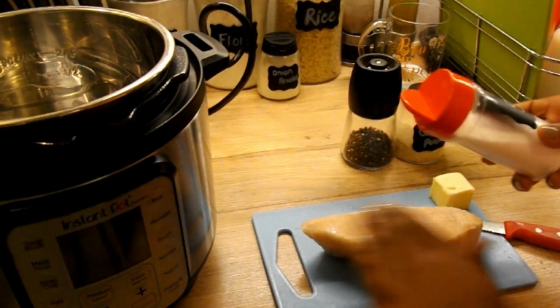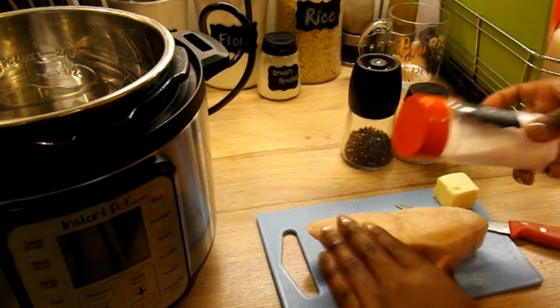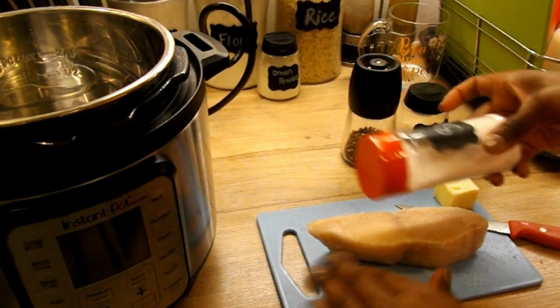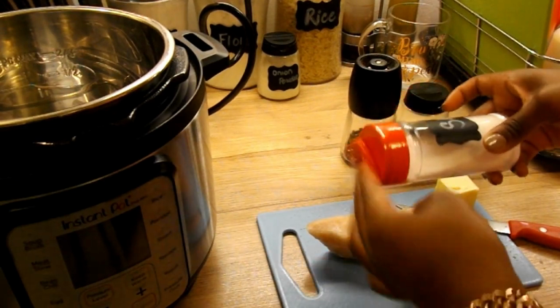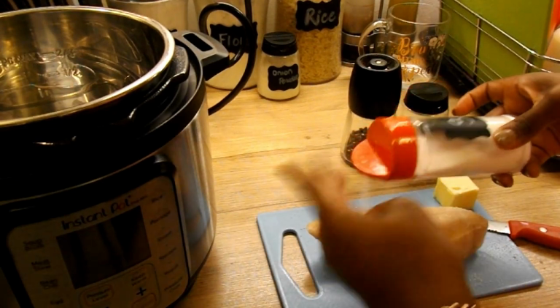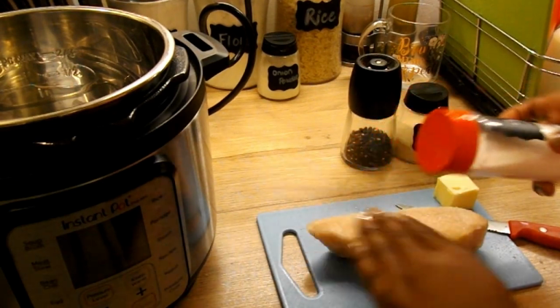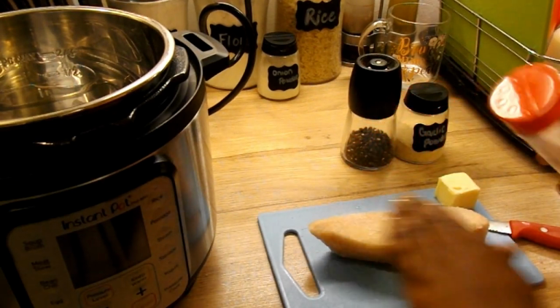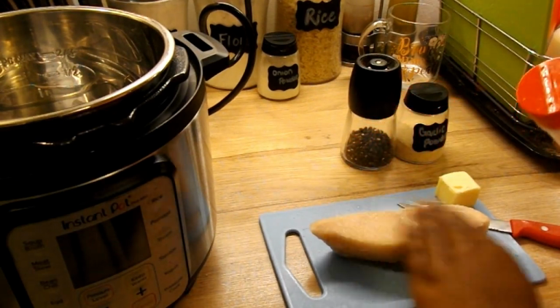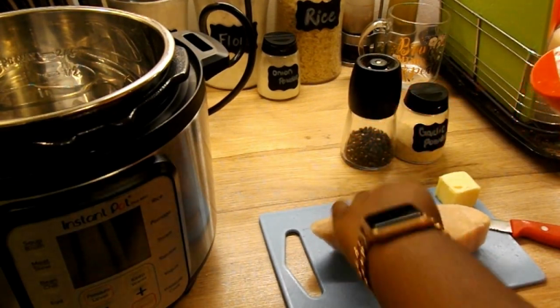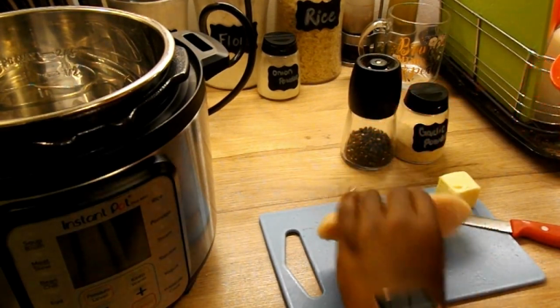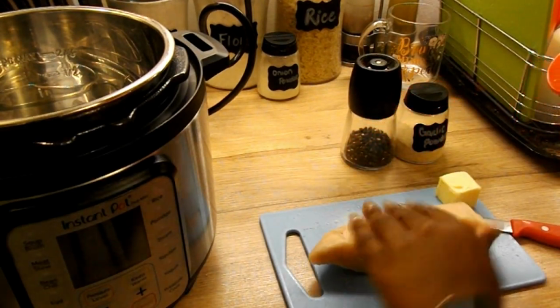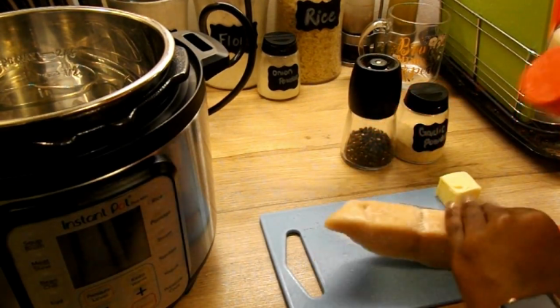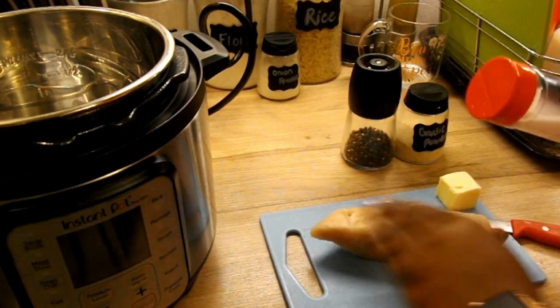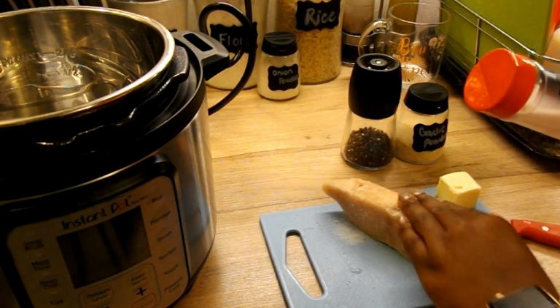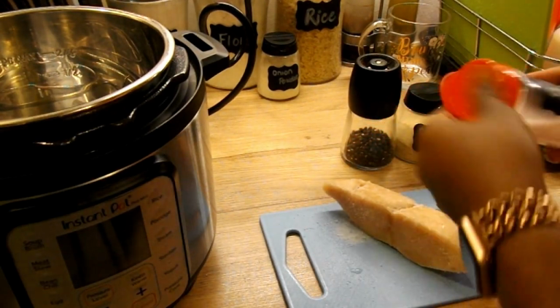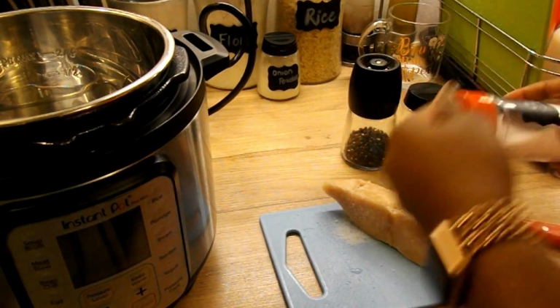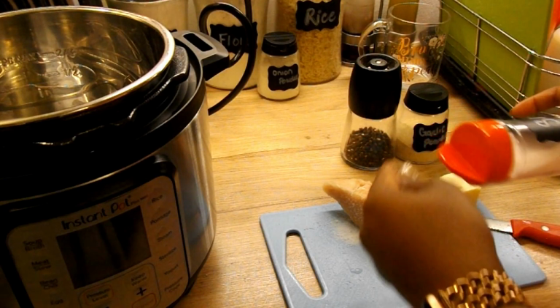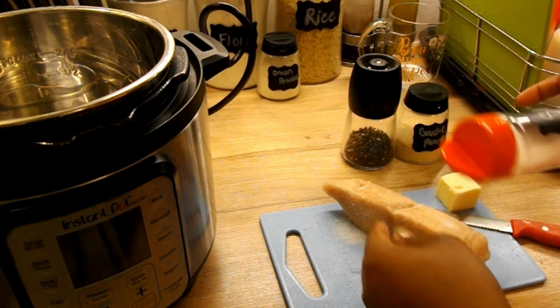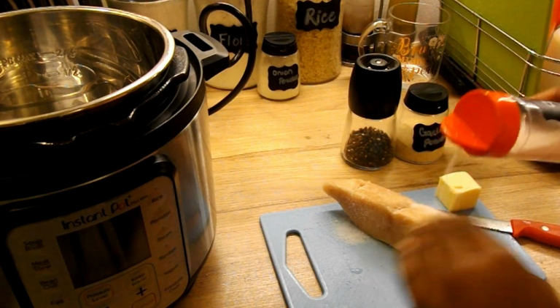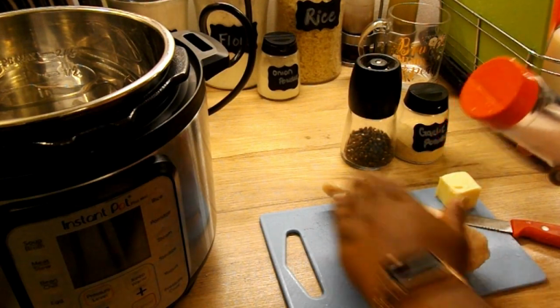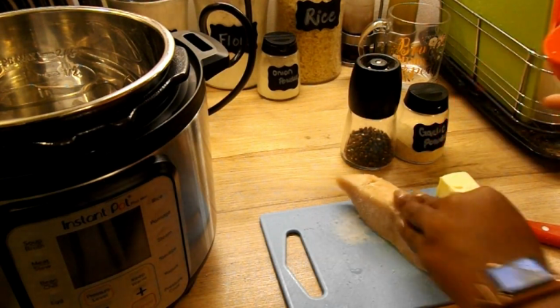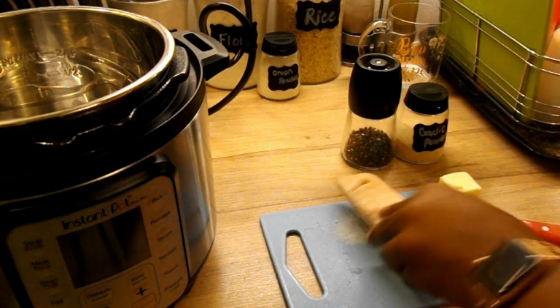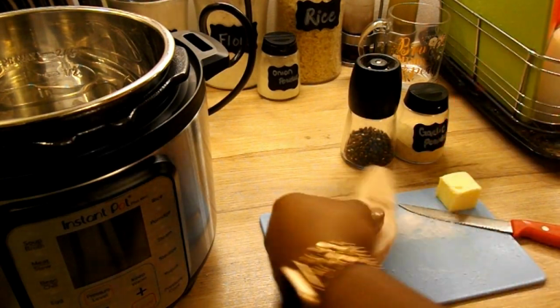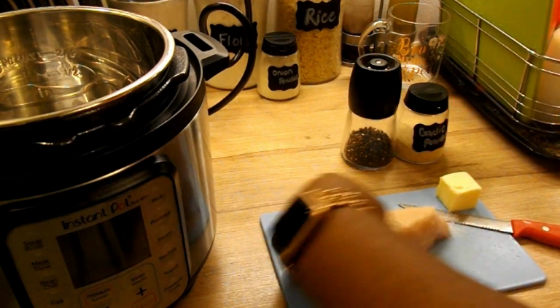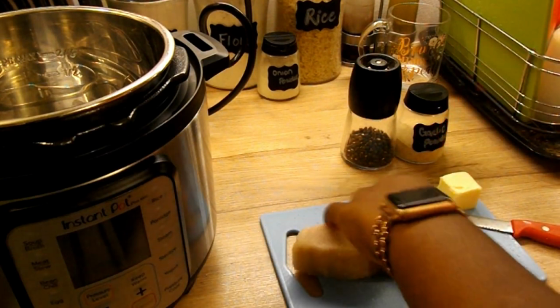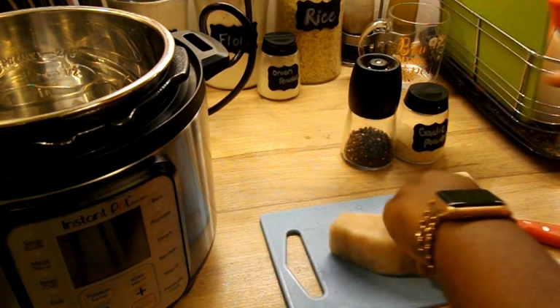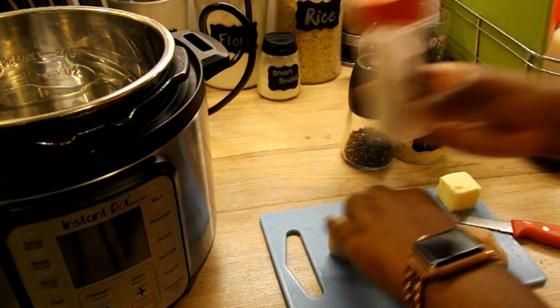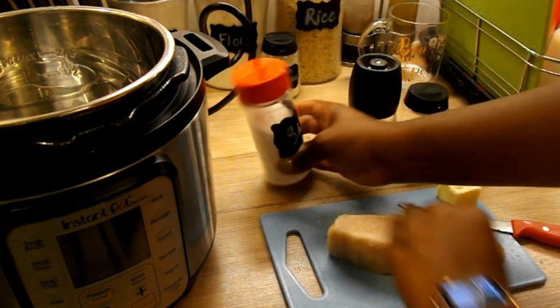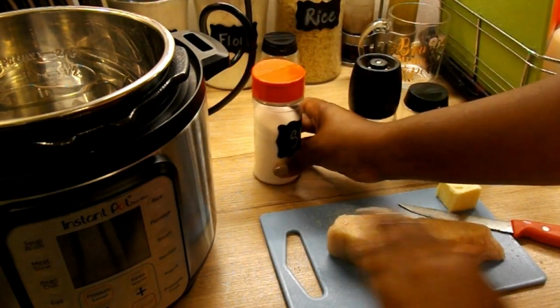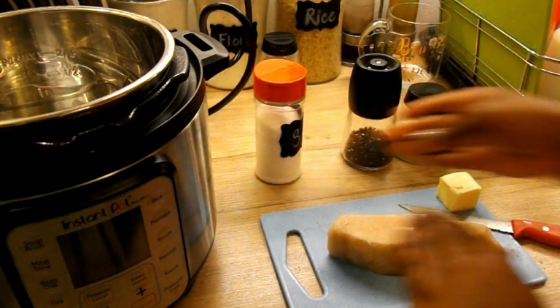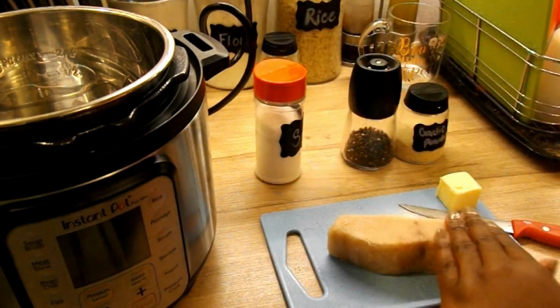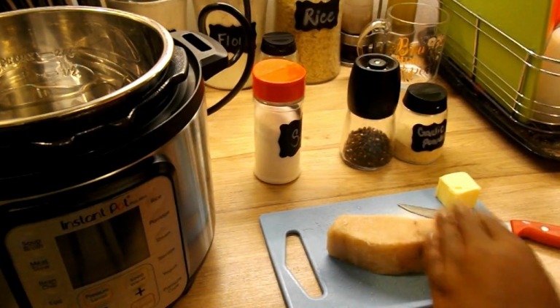I'm using an Instant Pot mini and I'm just going to be using one filet as I normally cook for just one or two people.